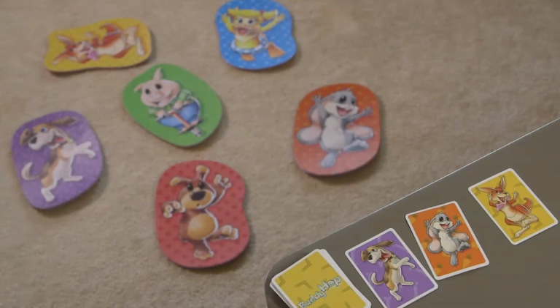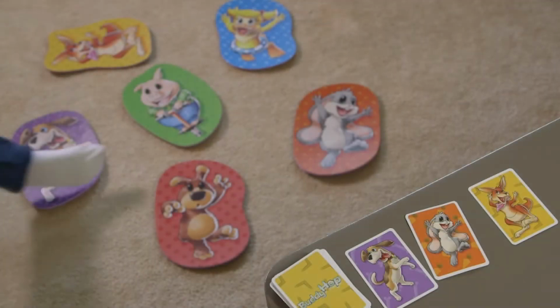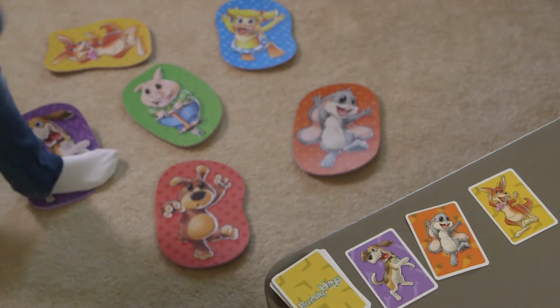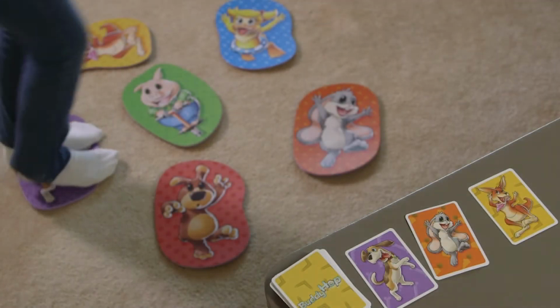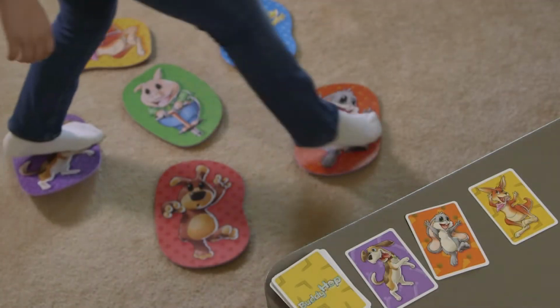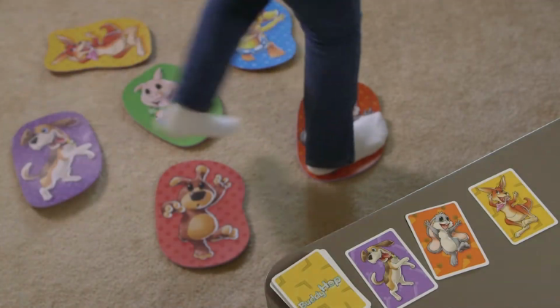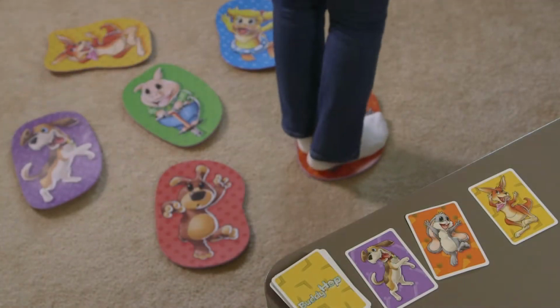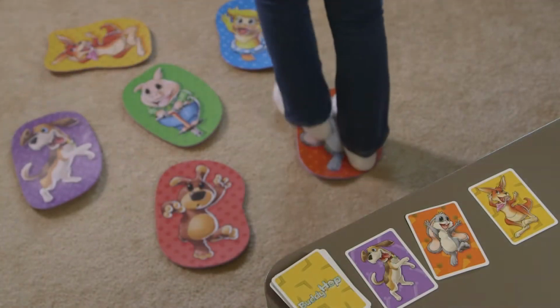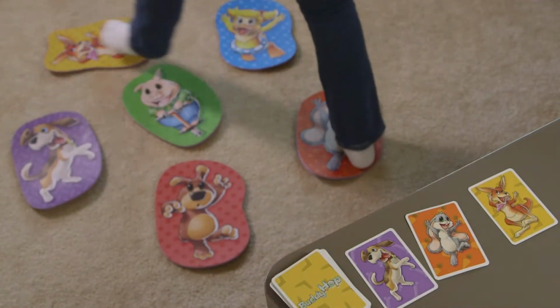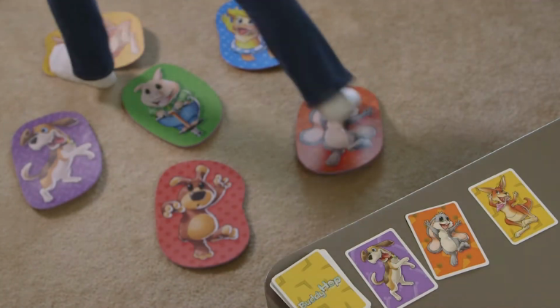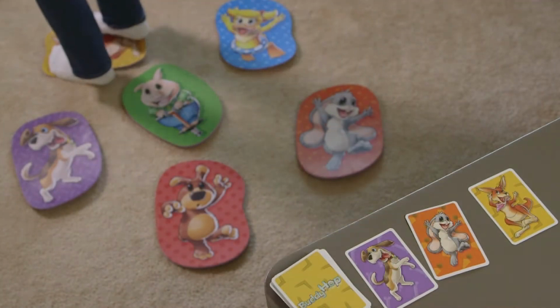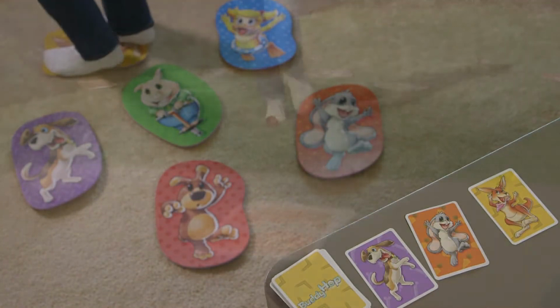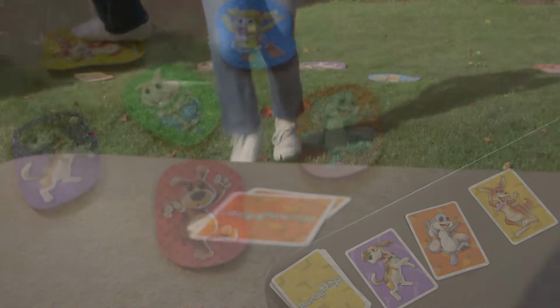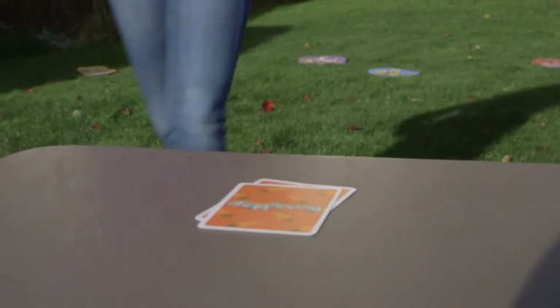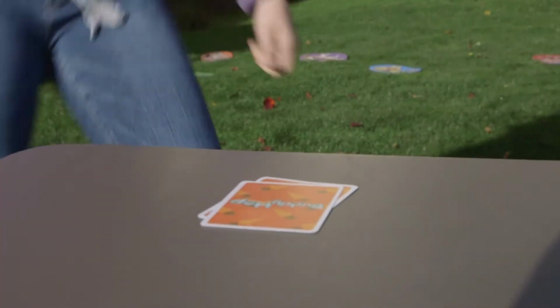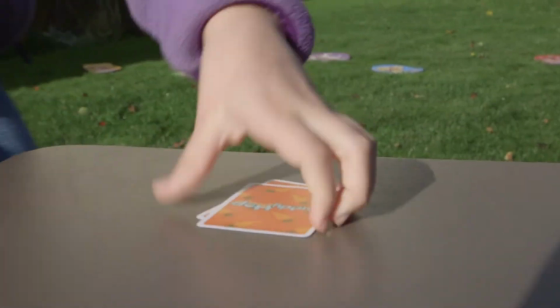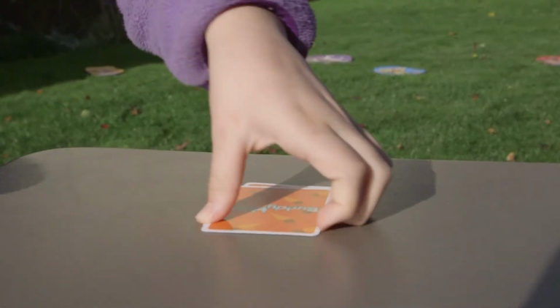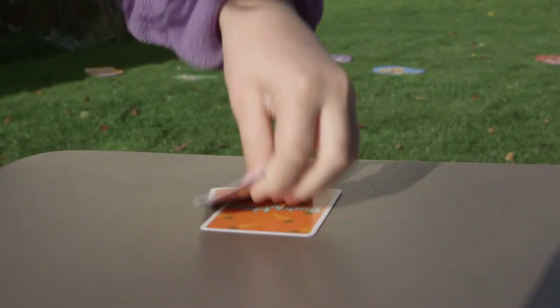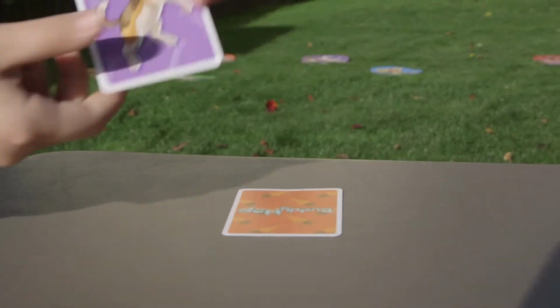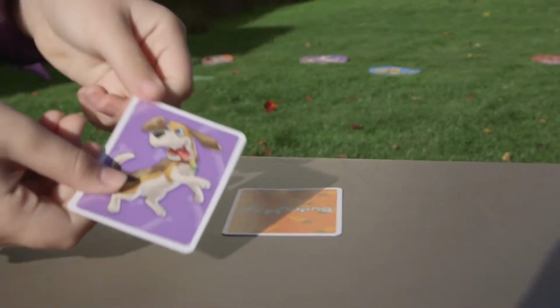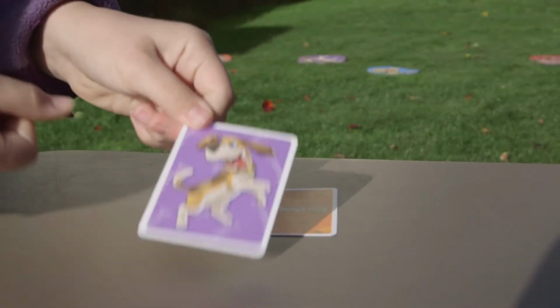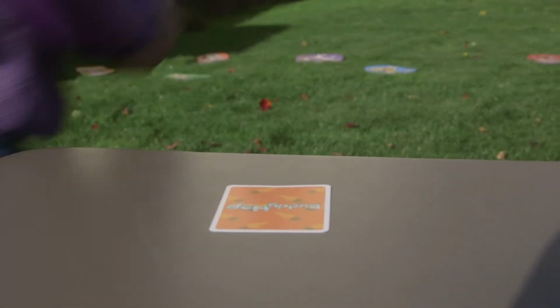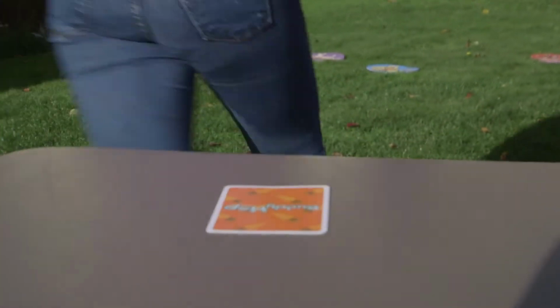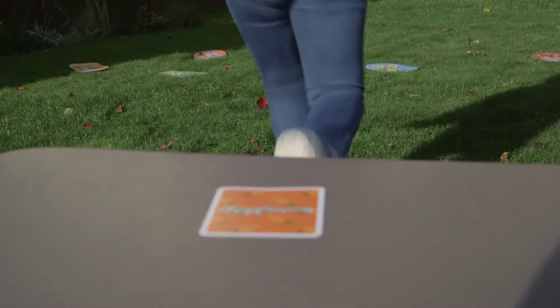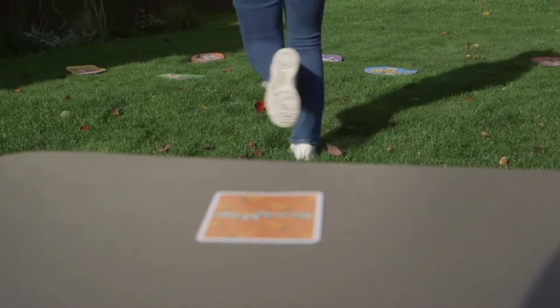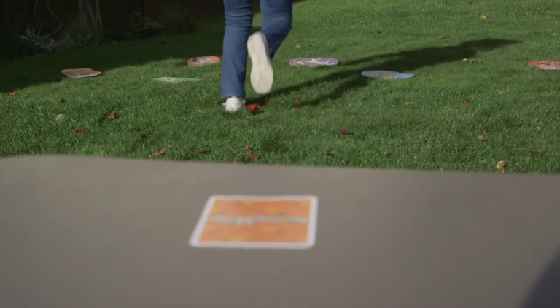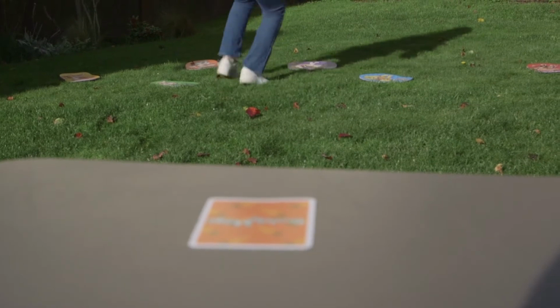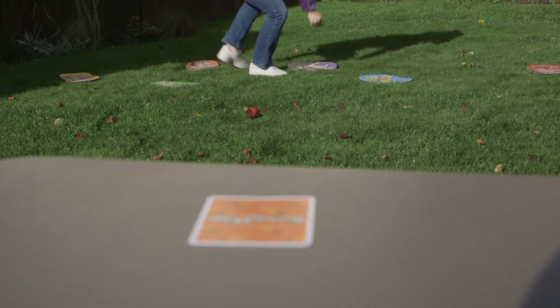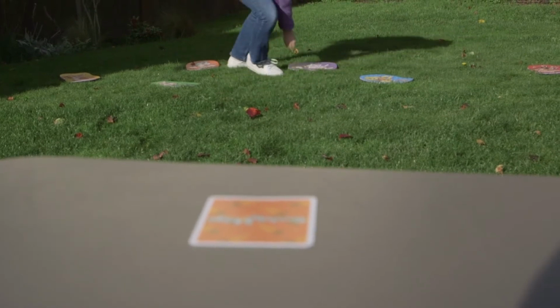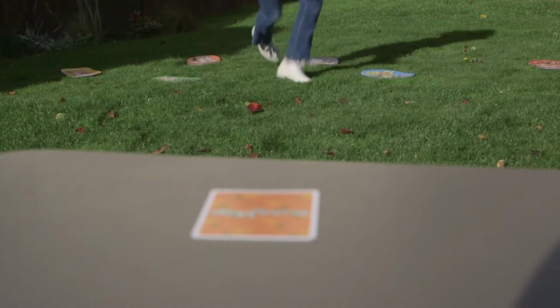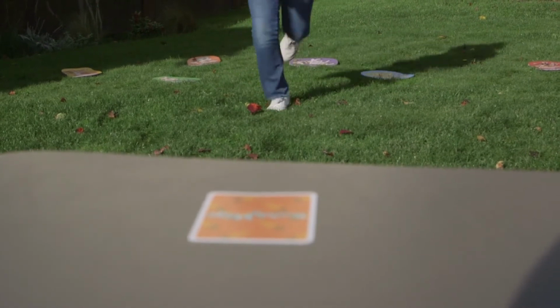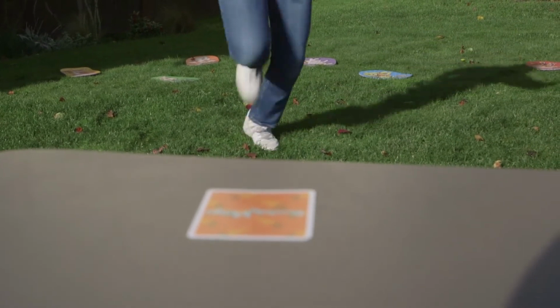Game 1 concentrates on building your child's memory and sequencing skills, while Game 2 focuses on building quick visual association skills by matching characters on cards with the images on the play mats.